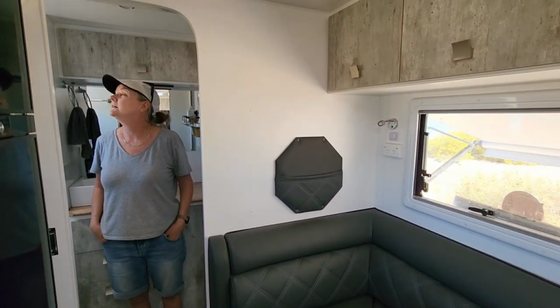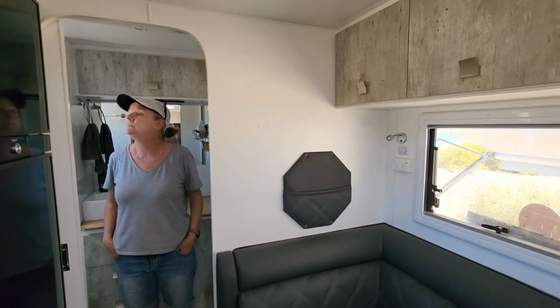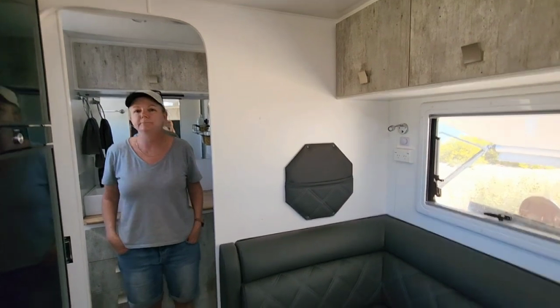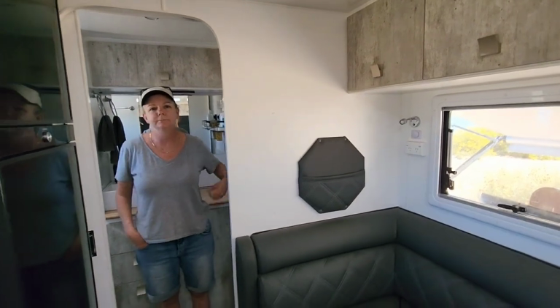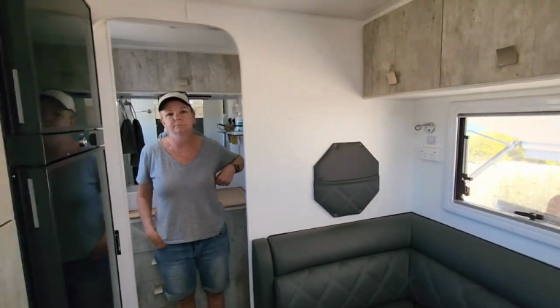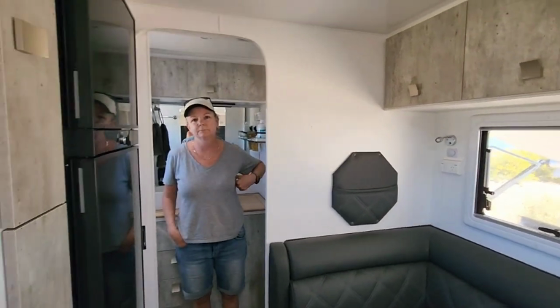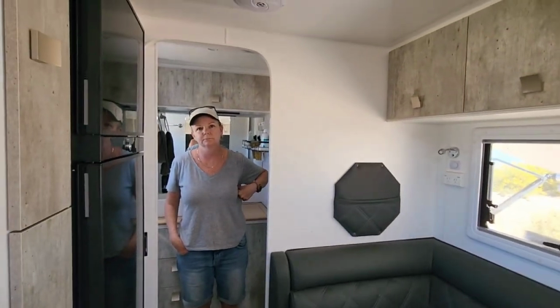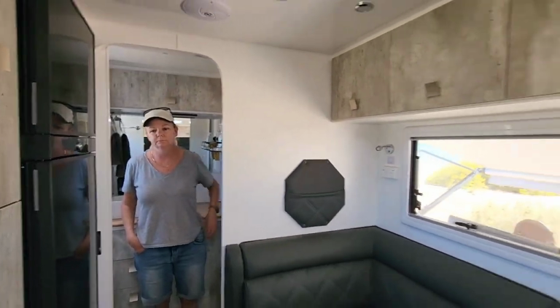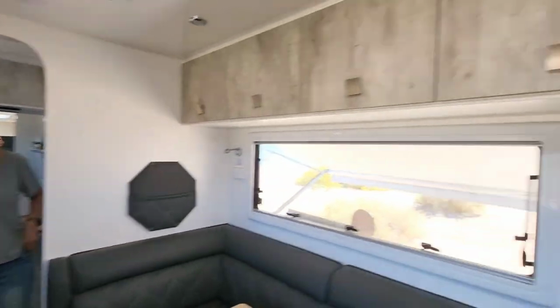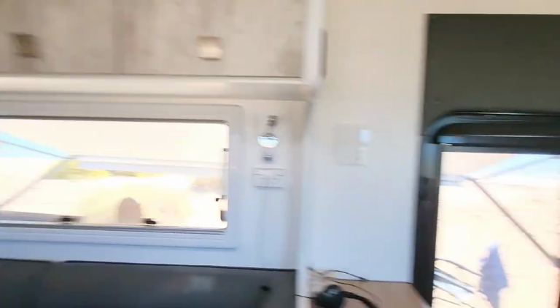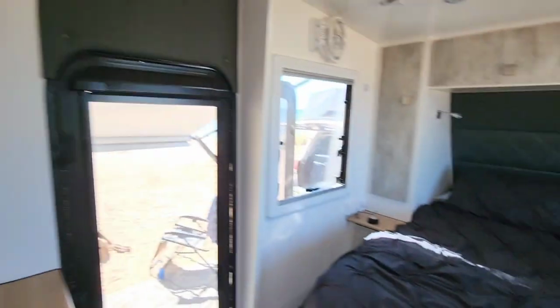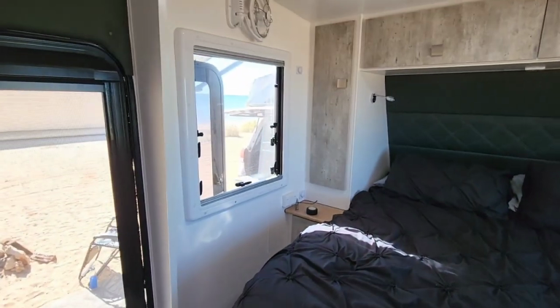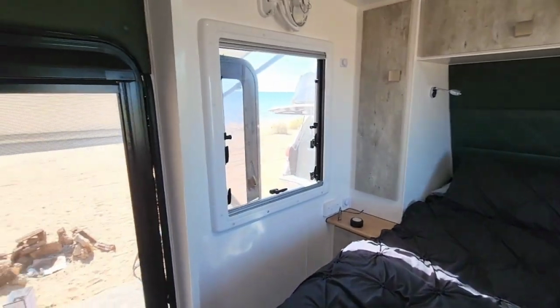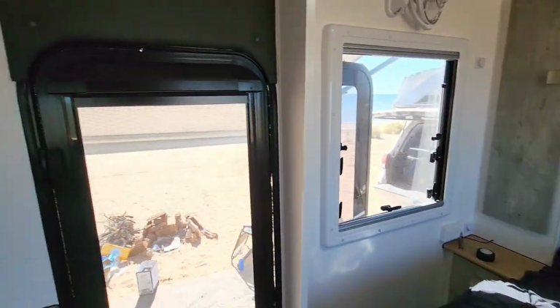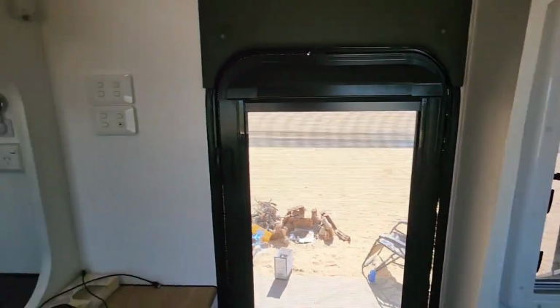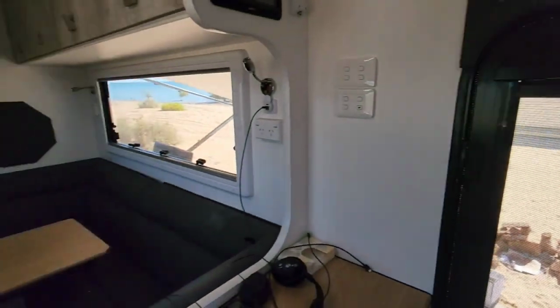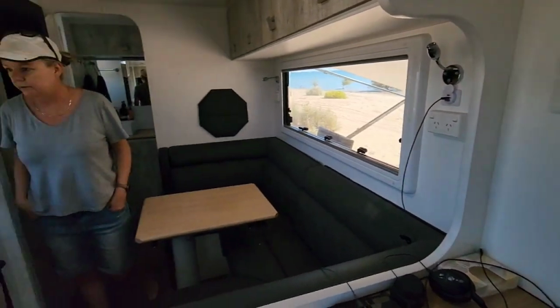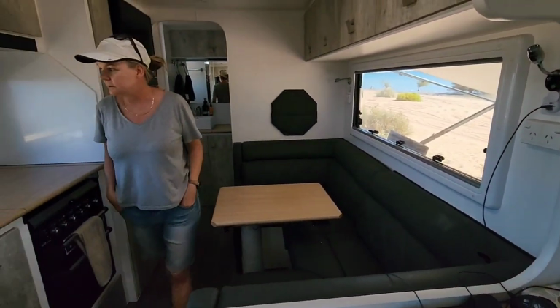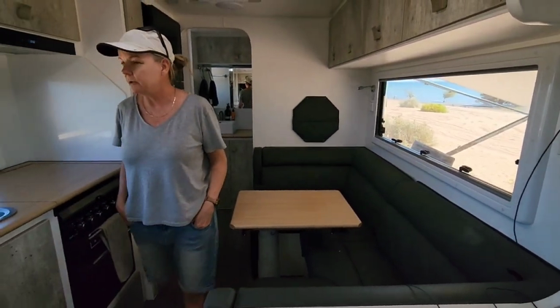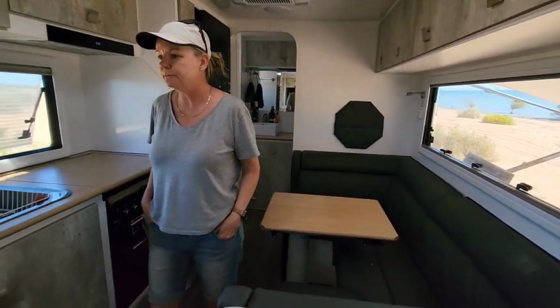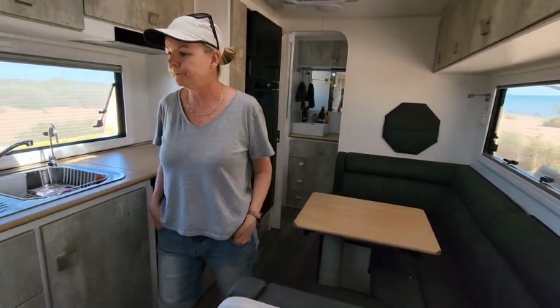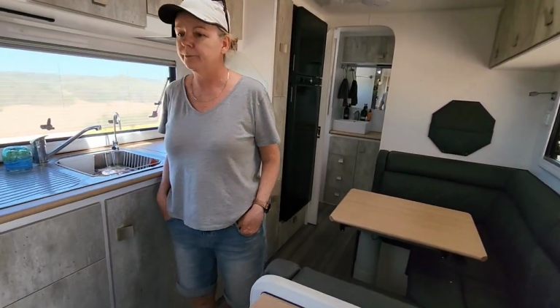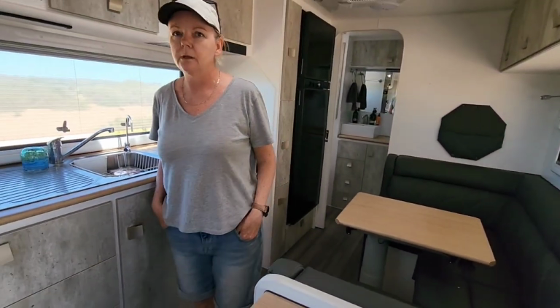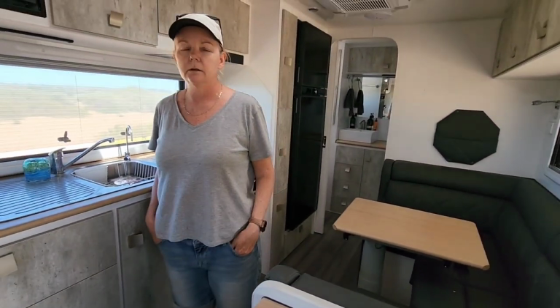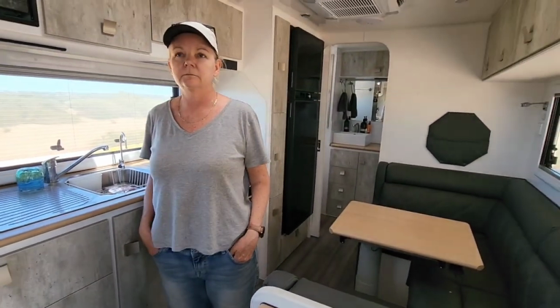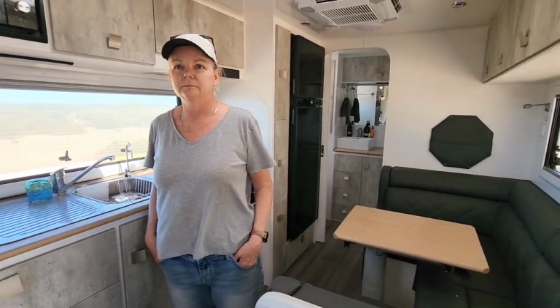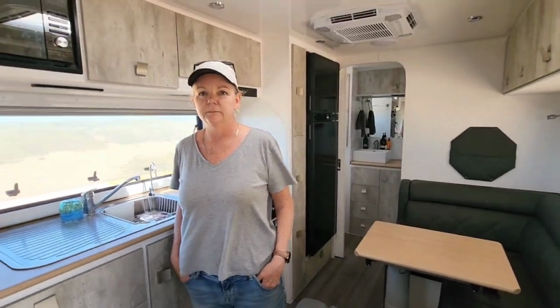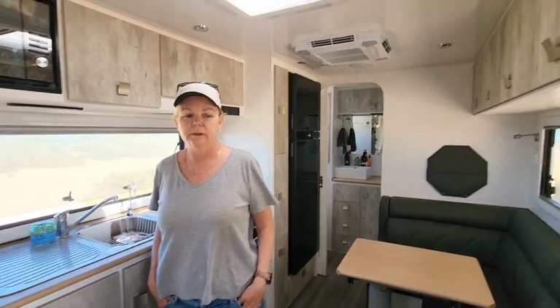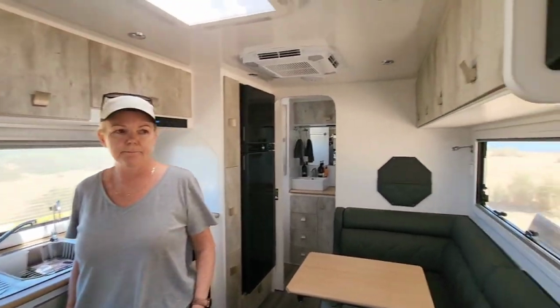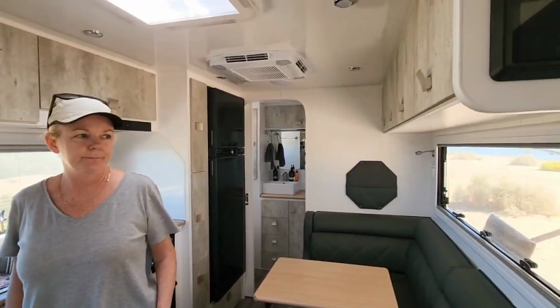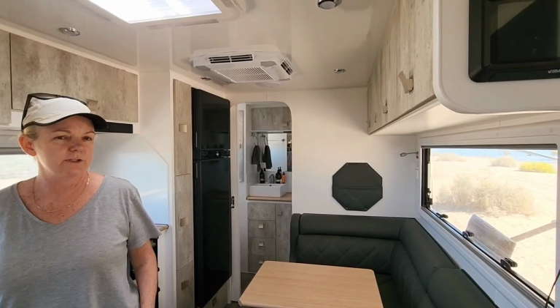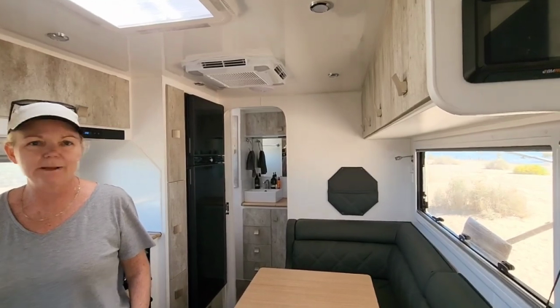I'm about 70 kilos and it's spacious enough. We've managed to live in it for five weeks and I reckon we could do a lap of Australia in this for sure - which is the plan.